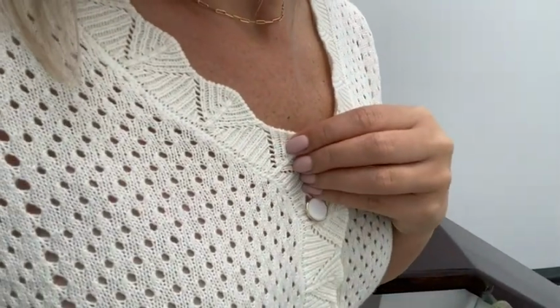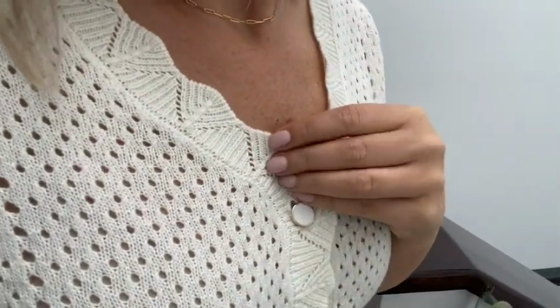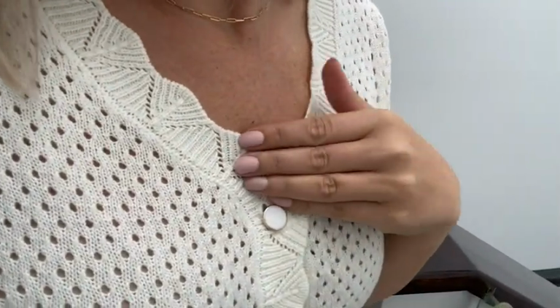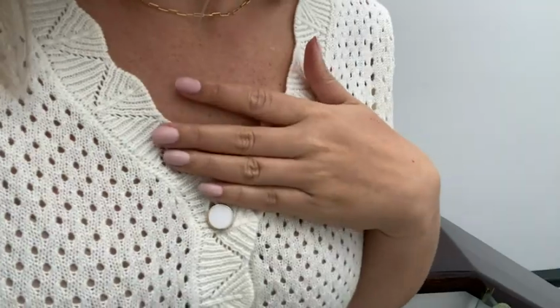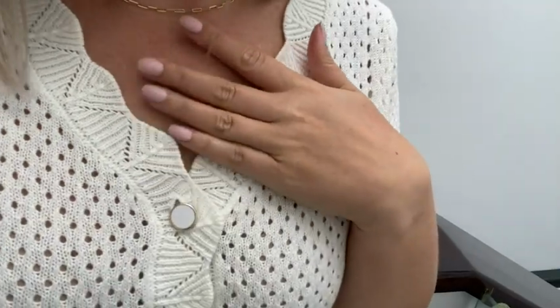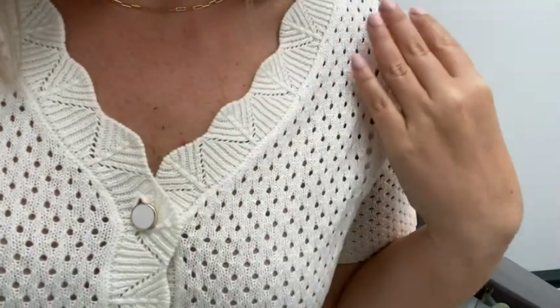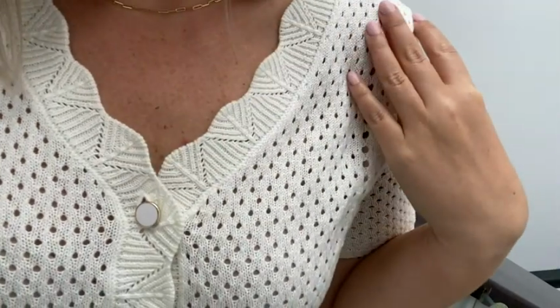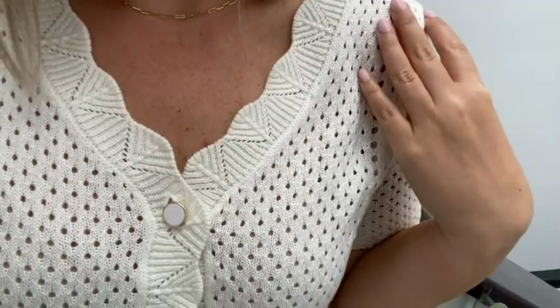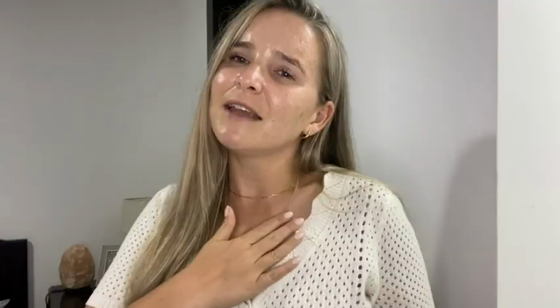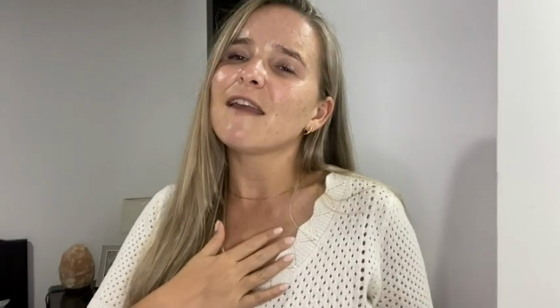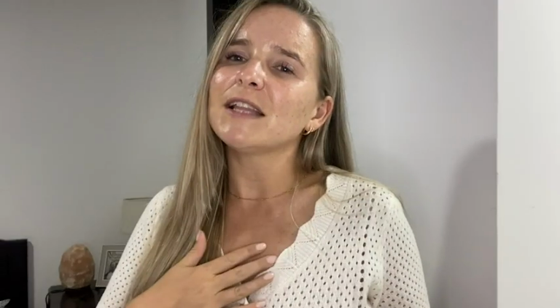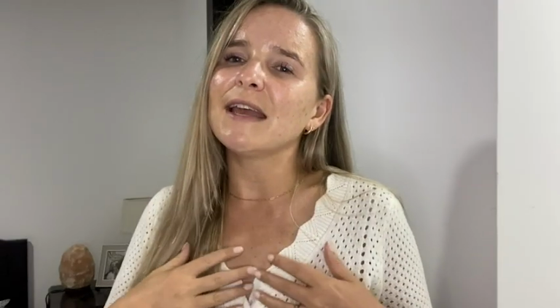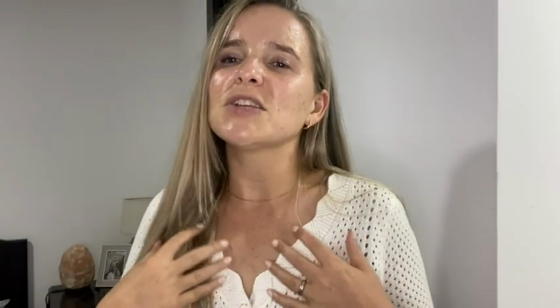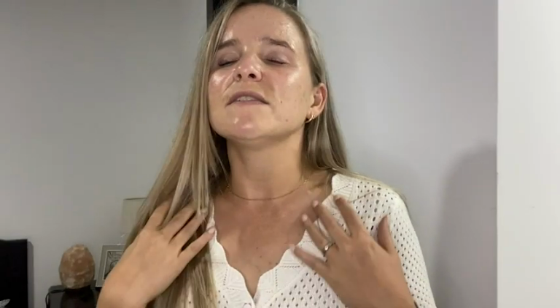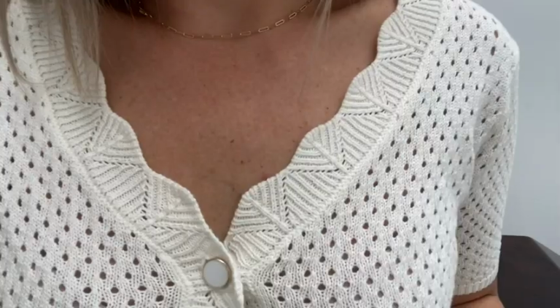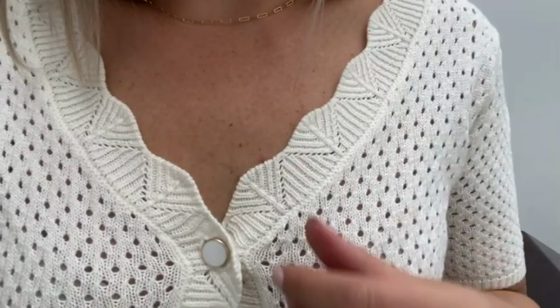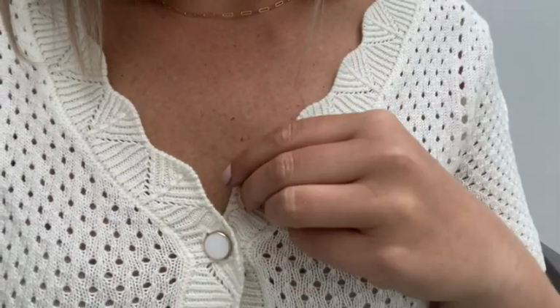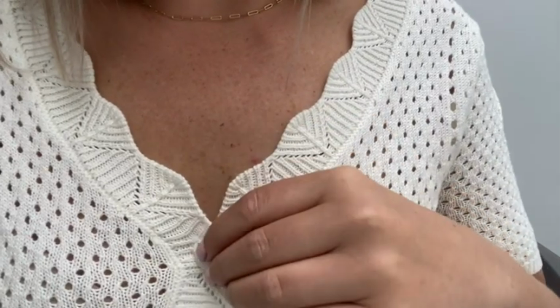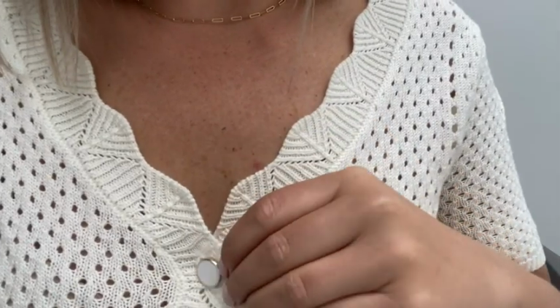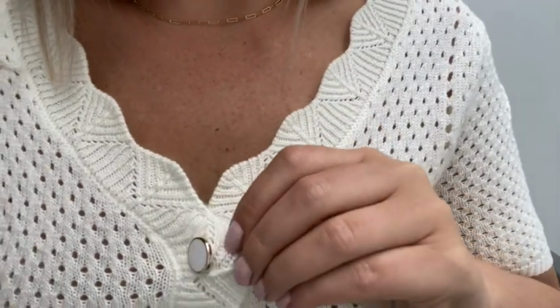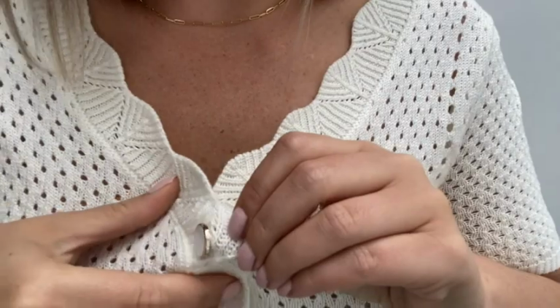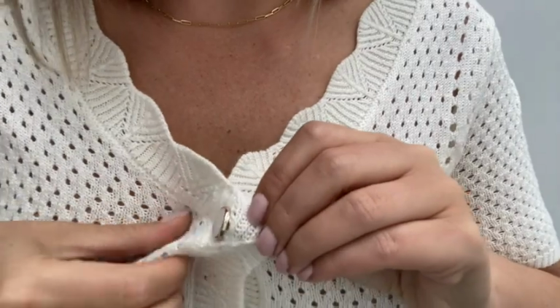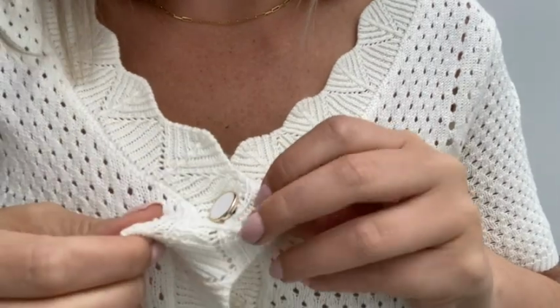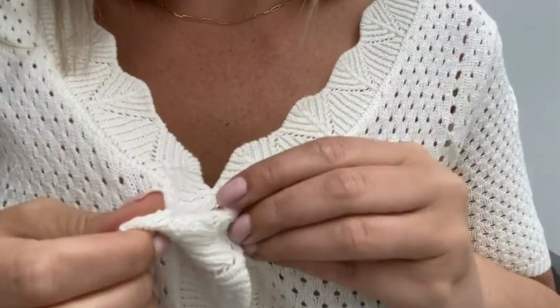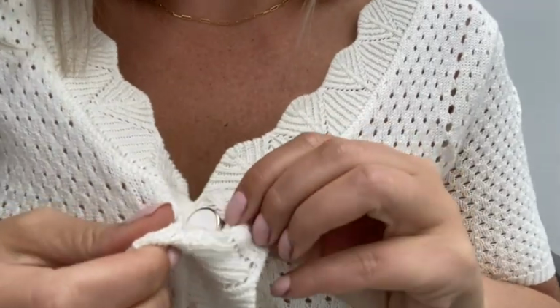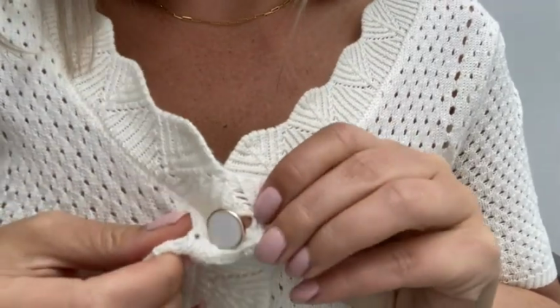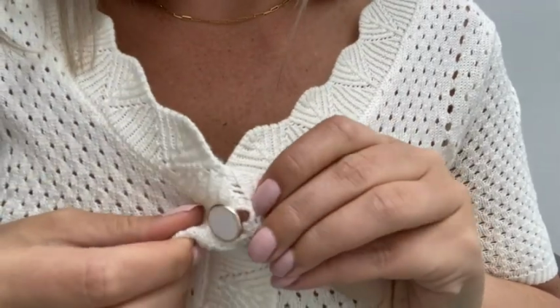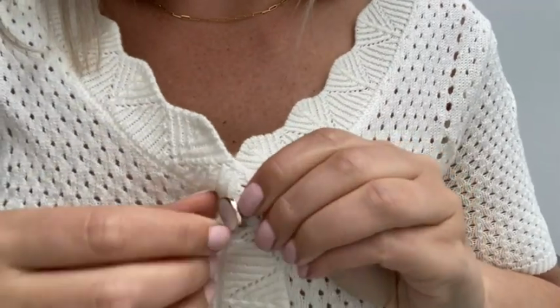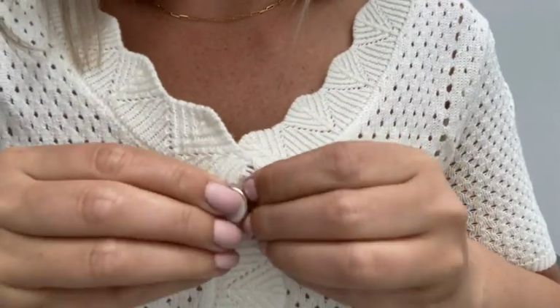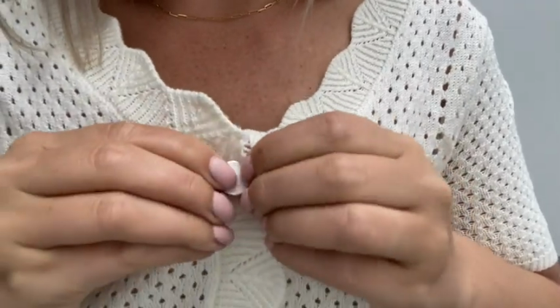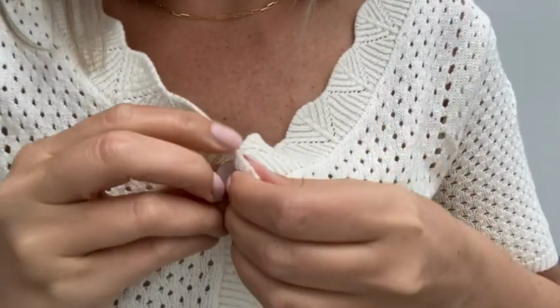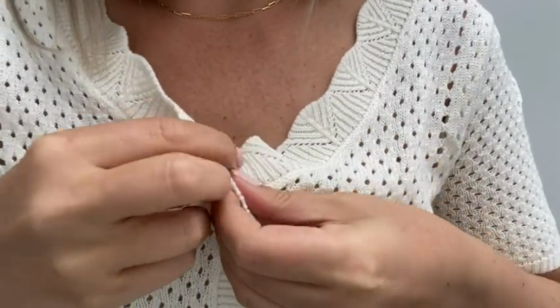First of all, I love the scallop neckline. I feel like it has such a nice visual interest and it makes the cardigan more feminine, more girly. I just love it.